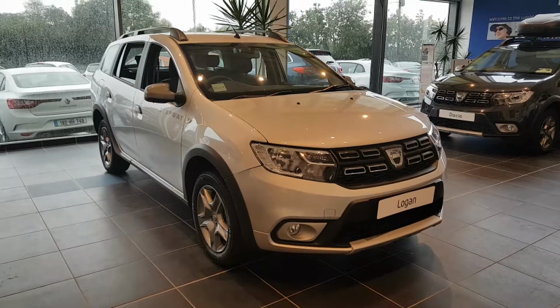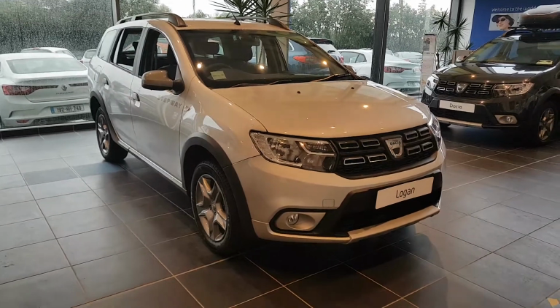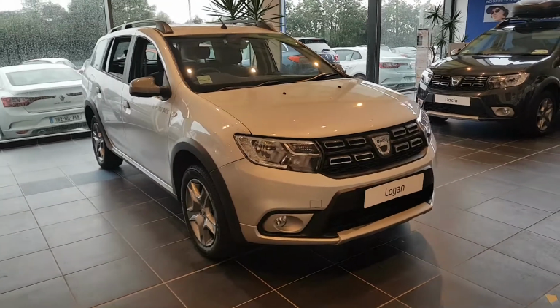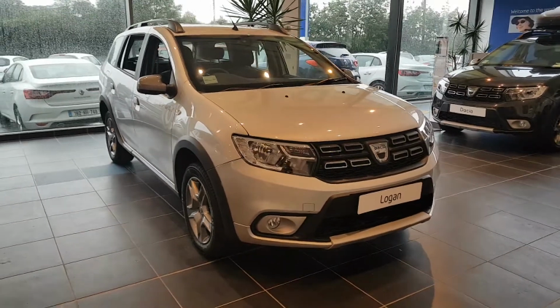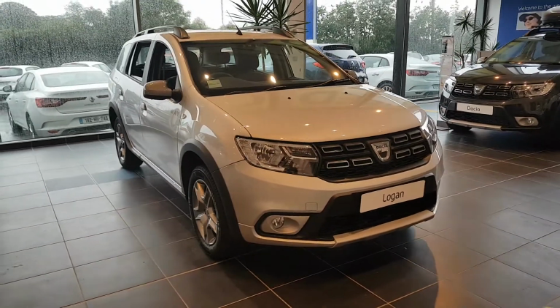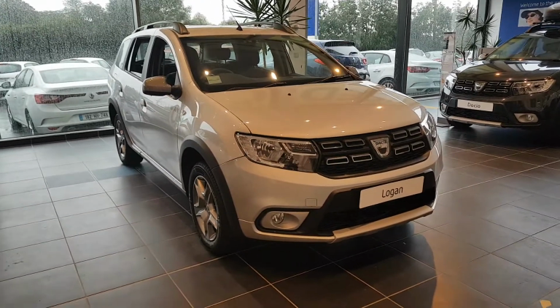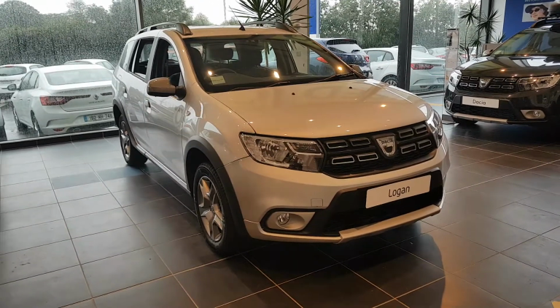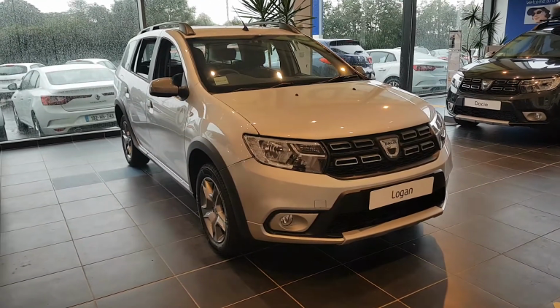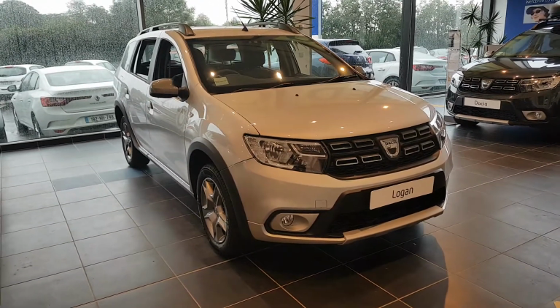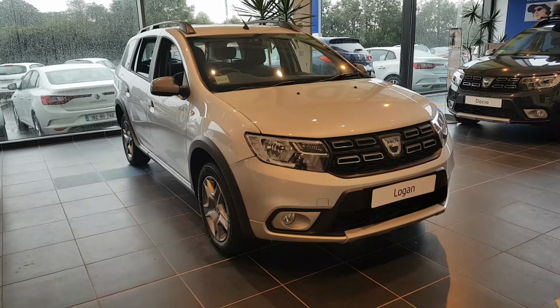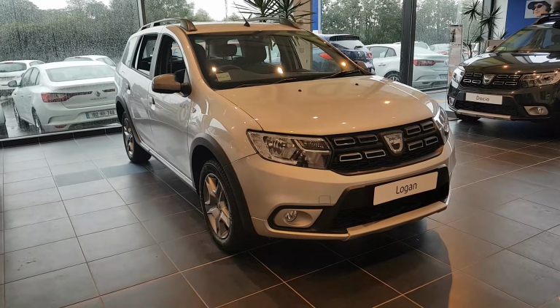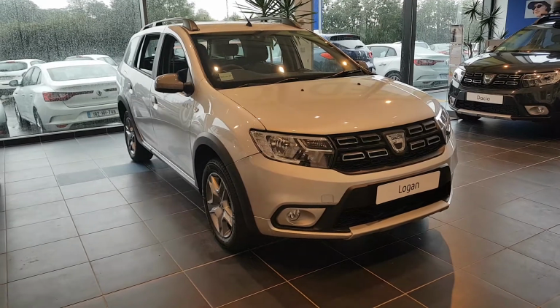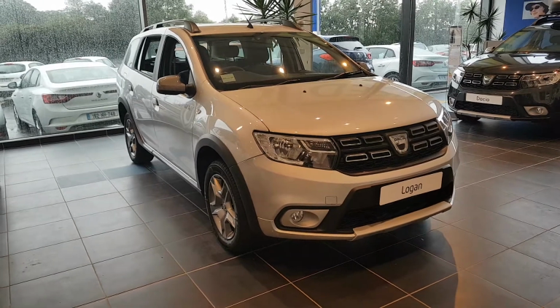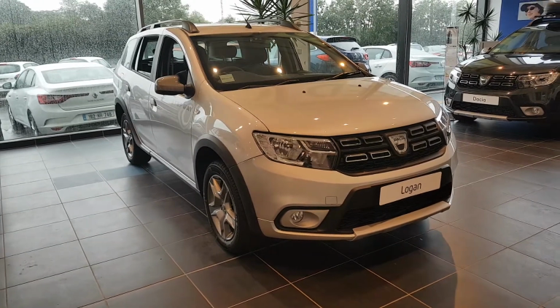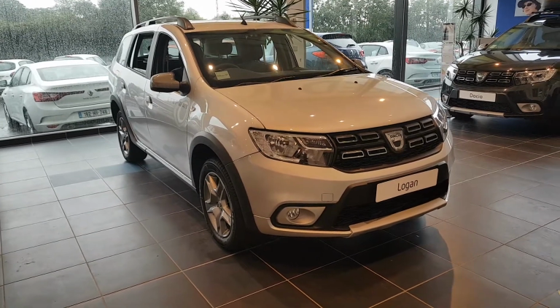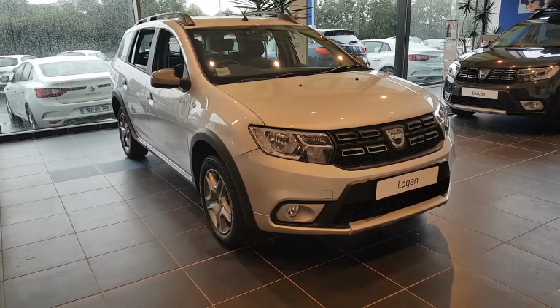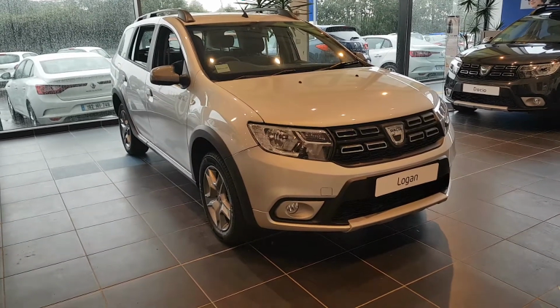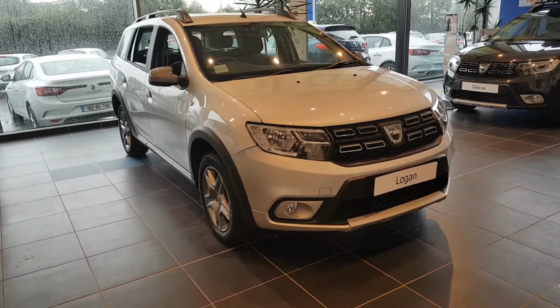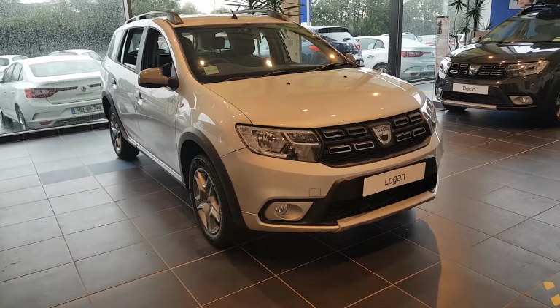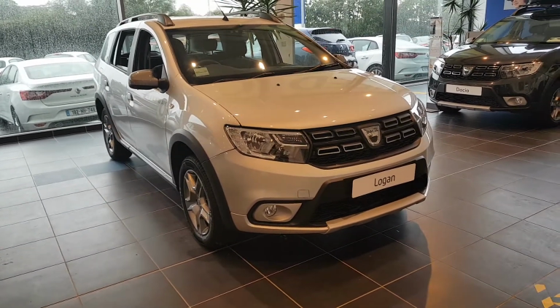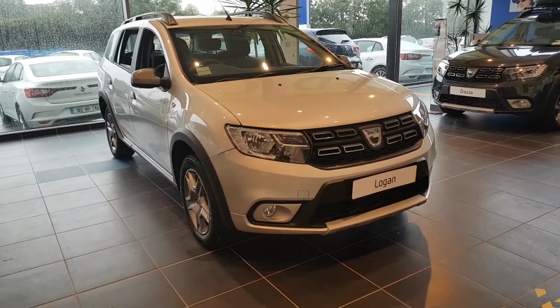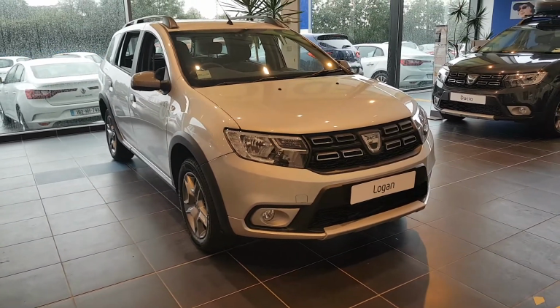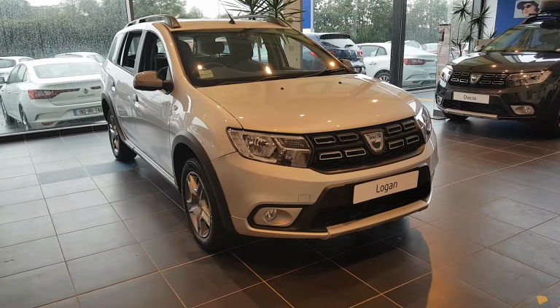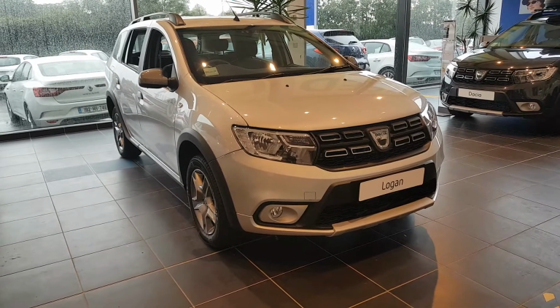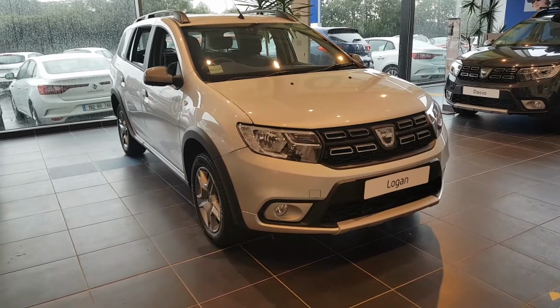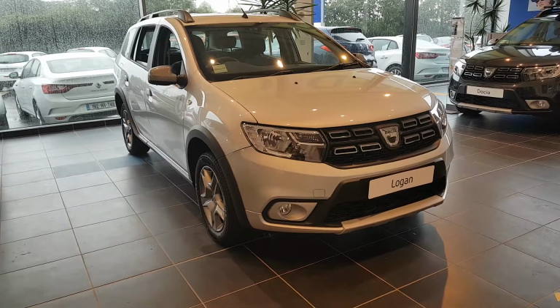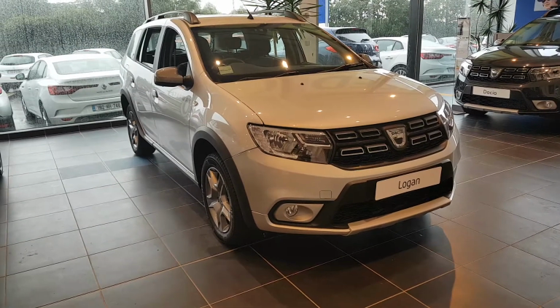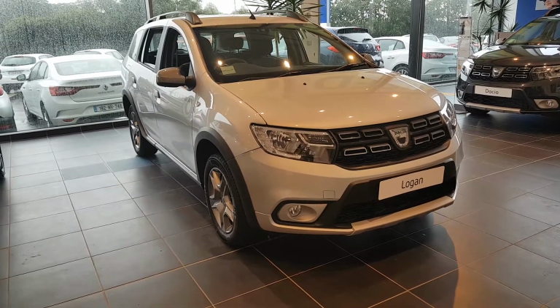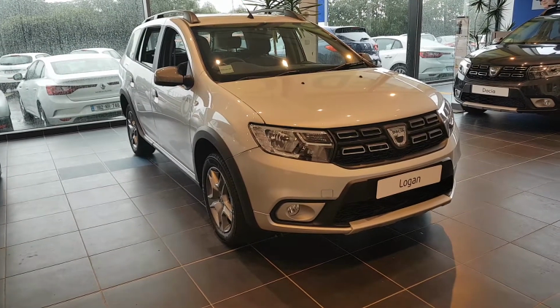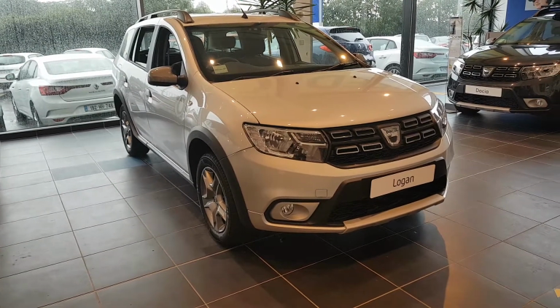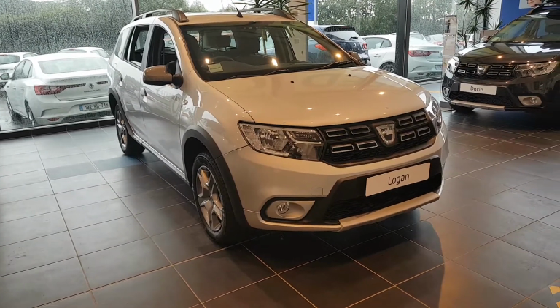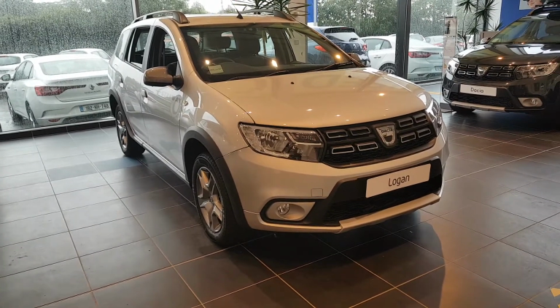Hi folks, Lee here in Joe Norris Motors. Today we have this Dacia Stepway Logan and it is an ex-demonstration model, so I'll bring you around some of the features this car has.